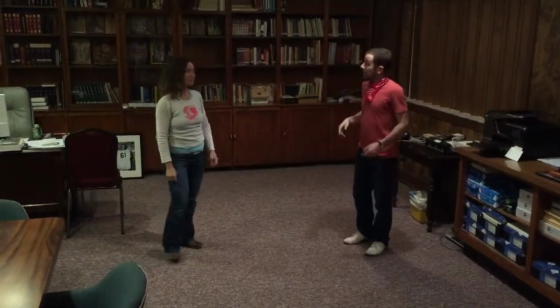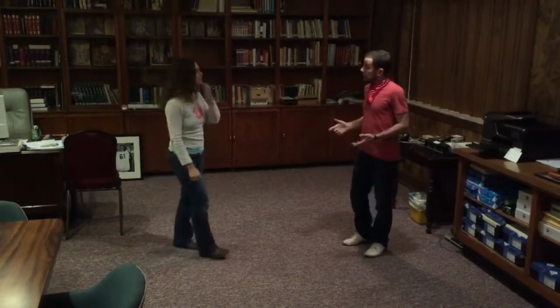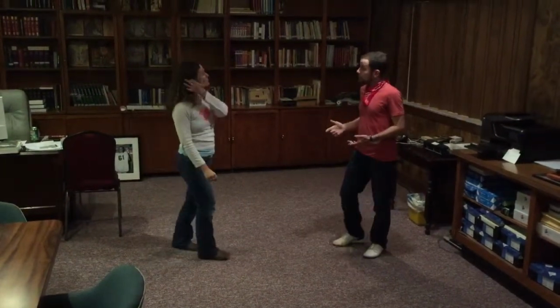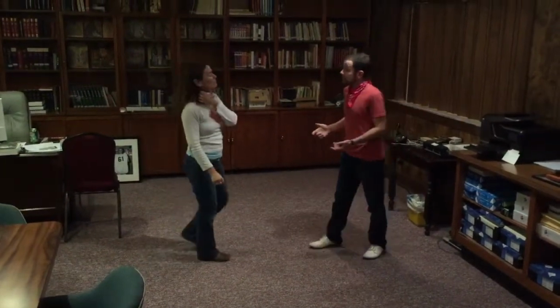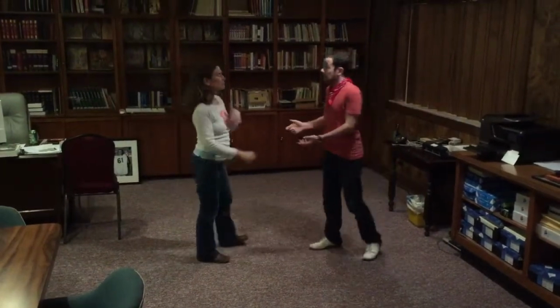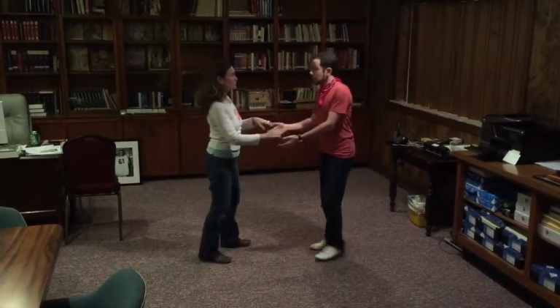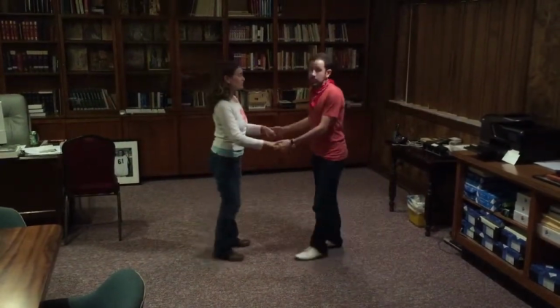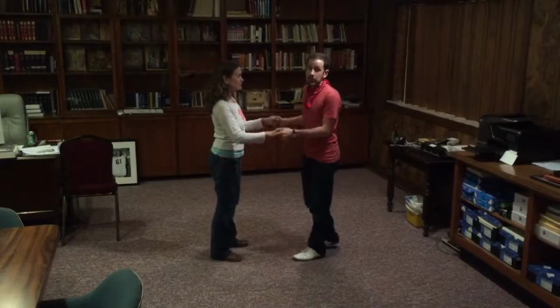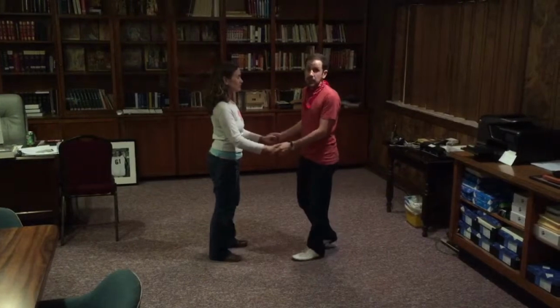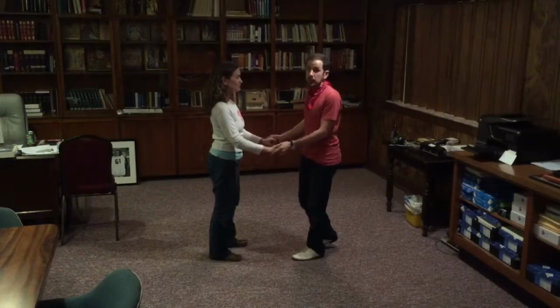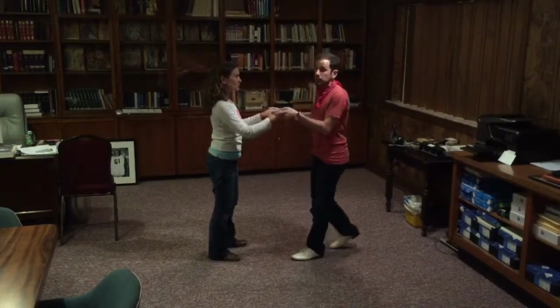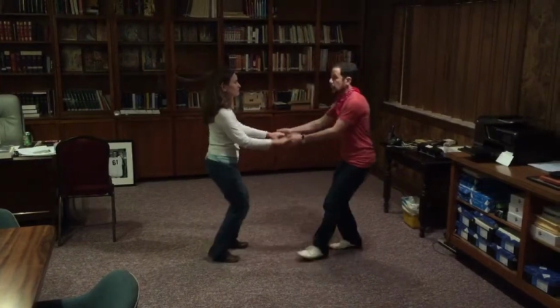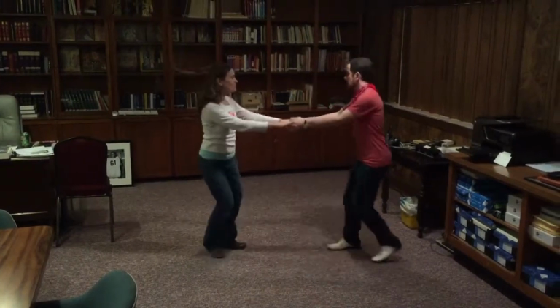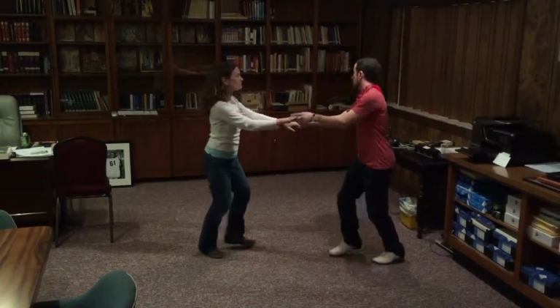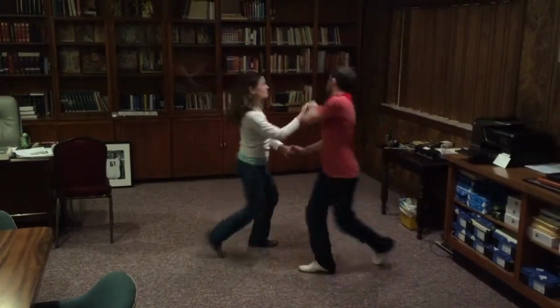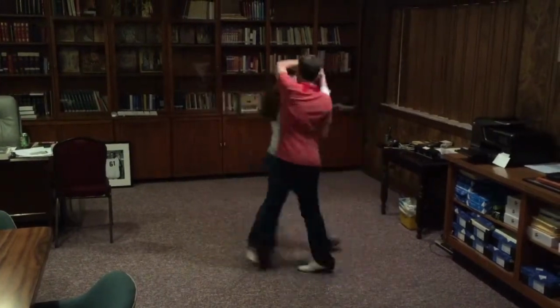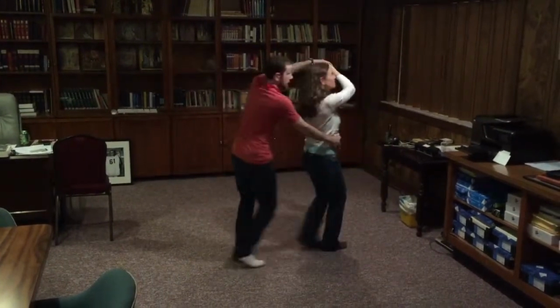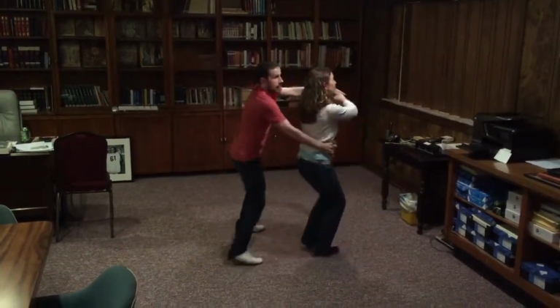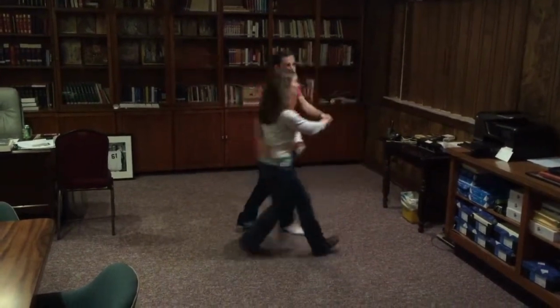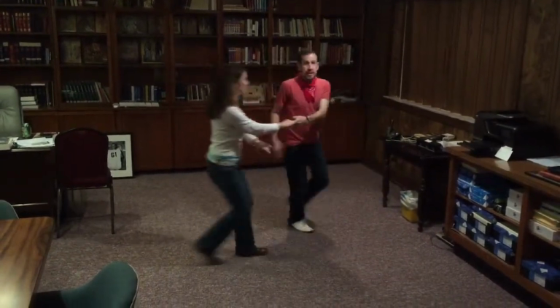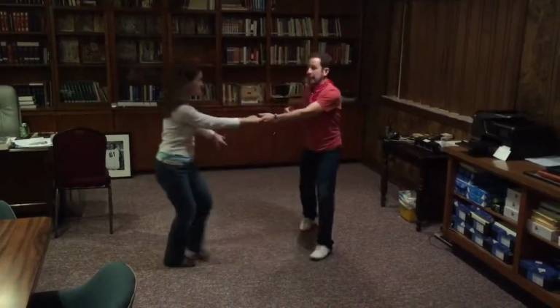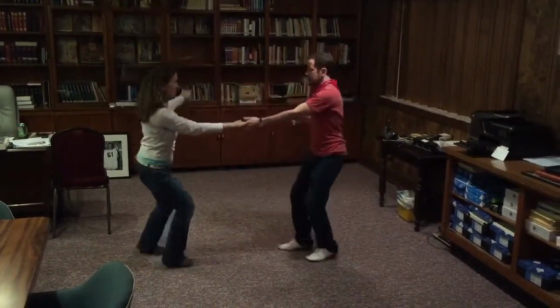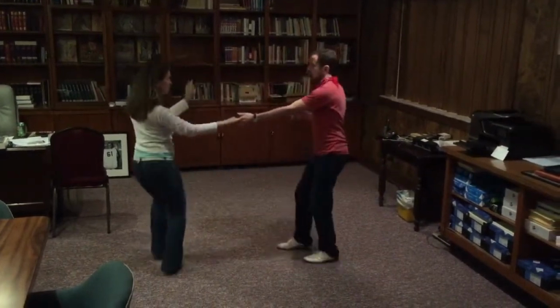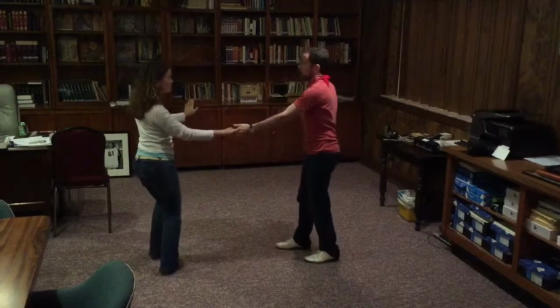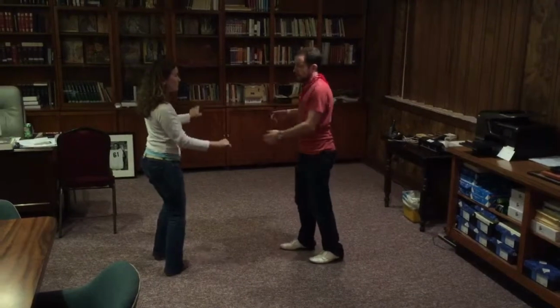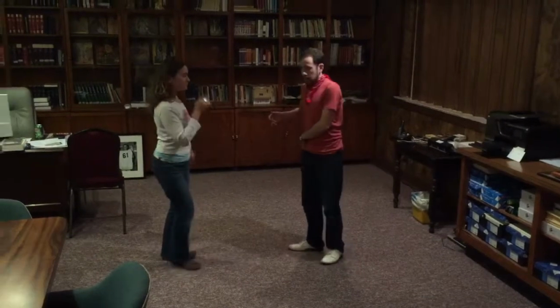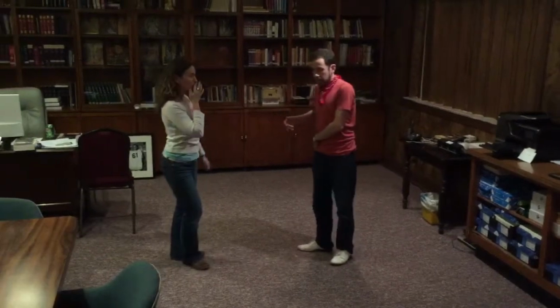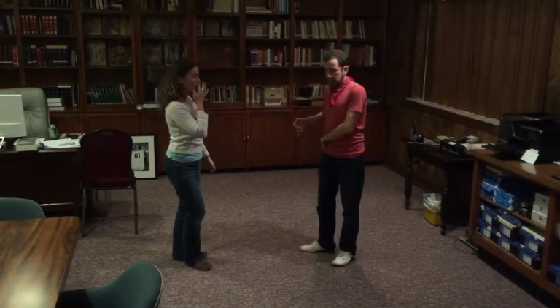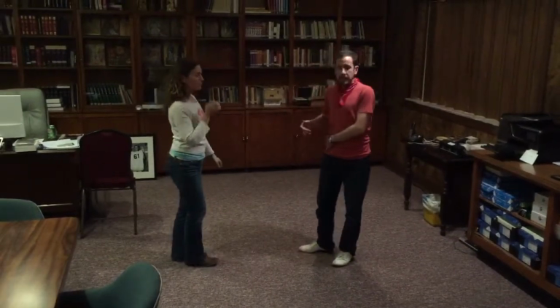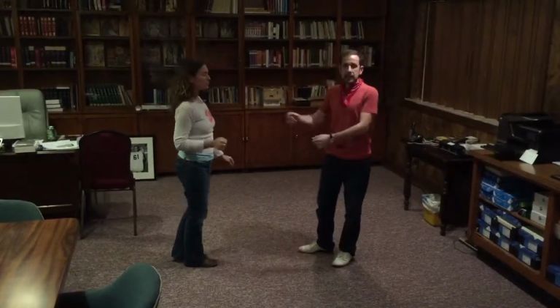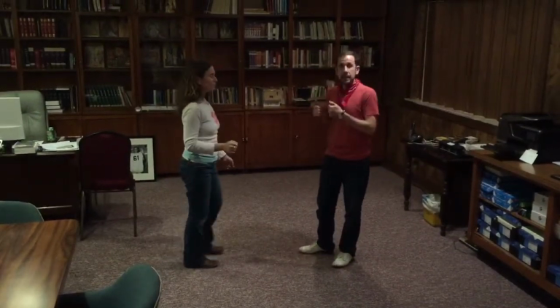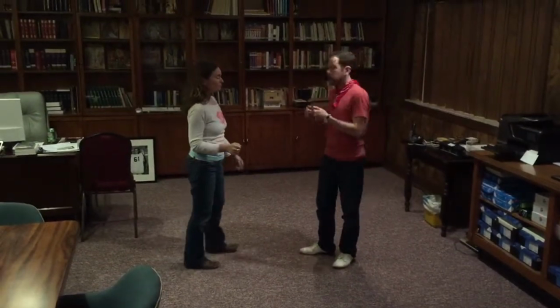After that we move on to the basket whip, which is a two-handed move. You're going to start like an inside turn, and then use the connection on the follow's waist to send them back and backward.